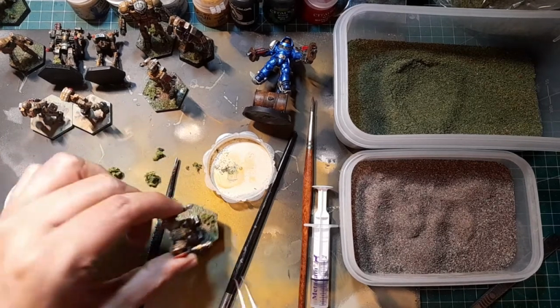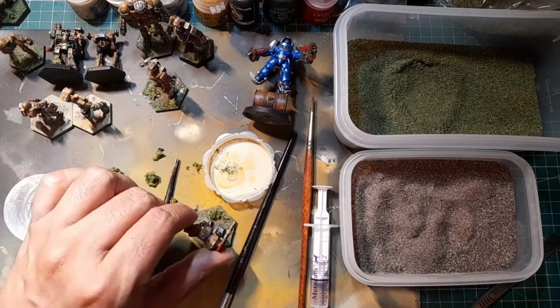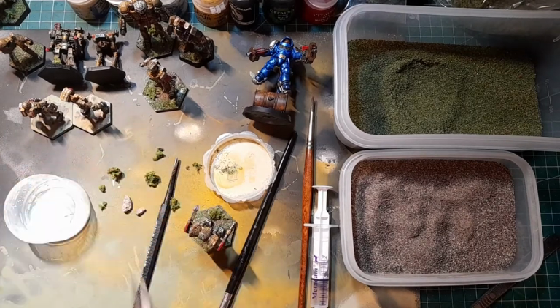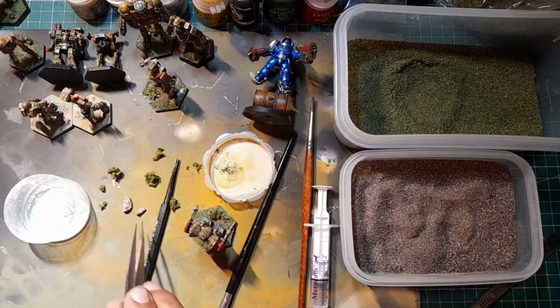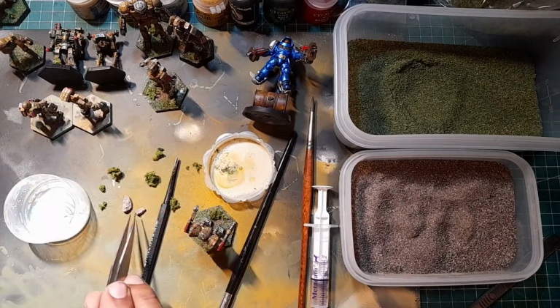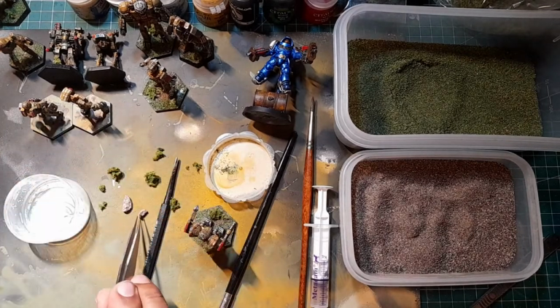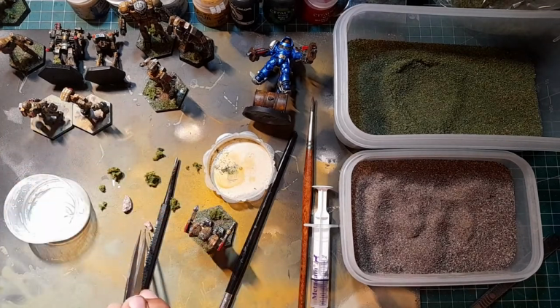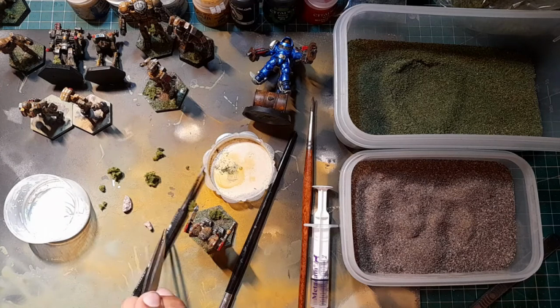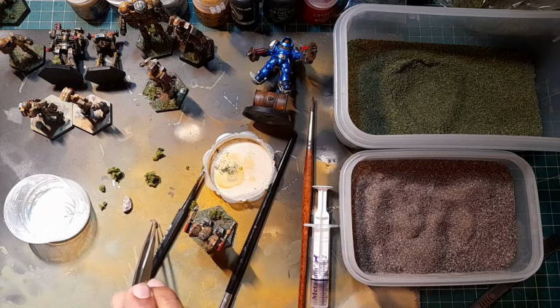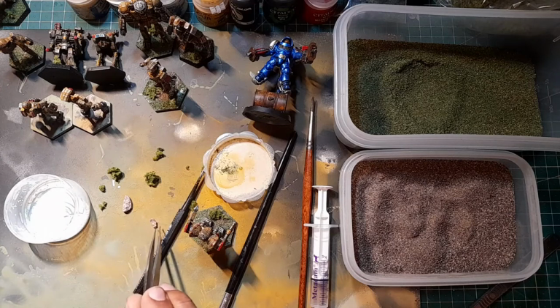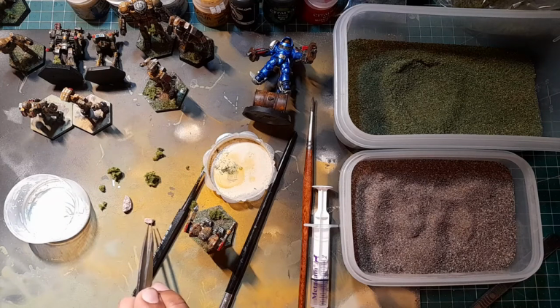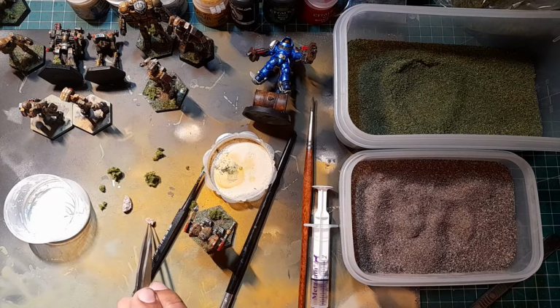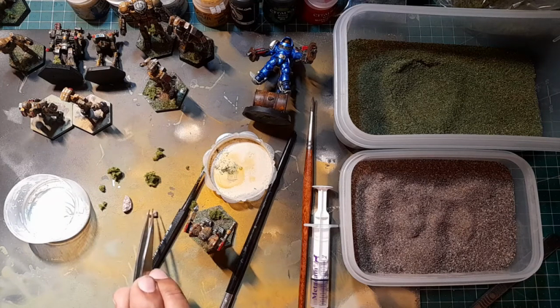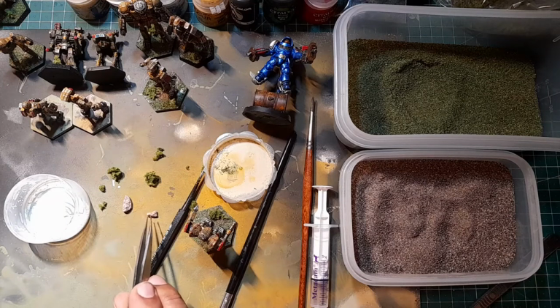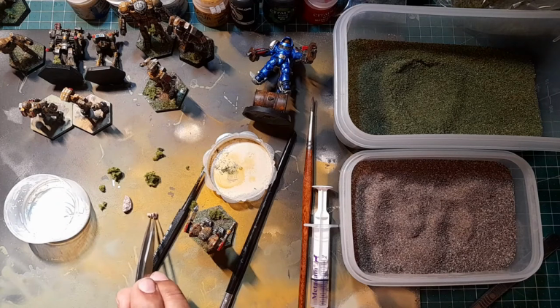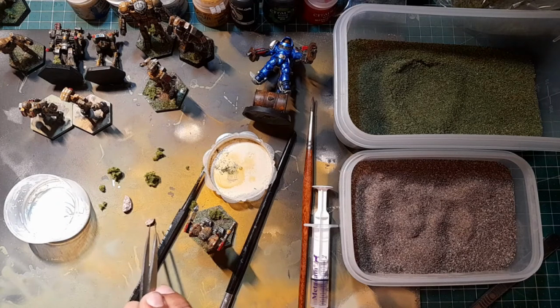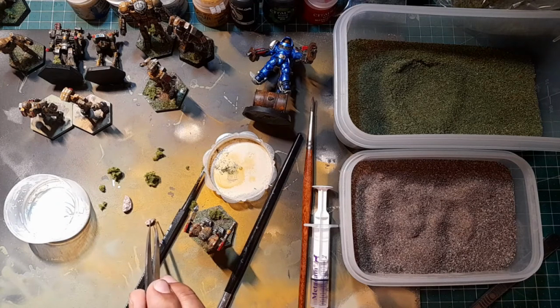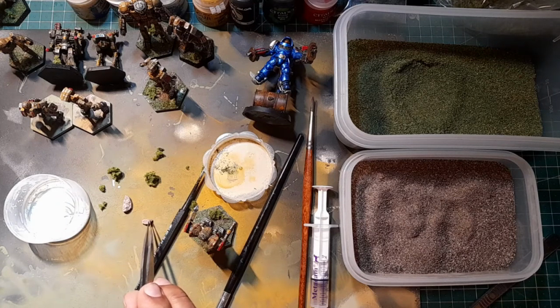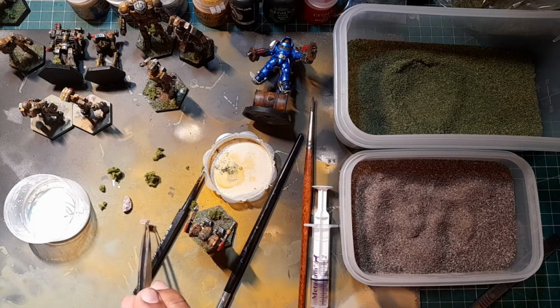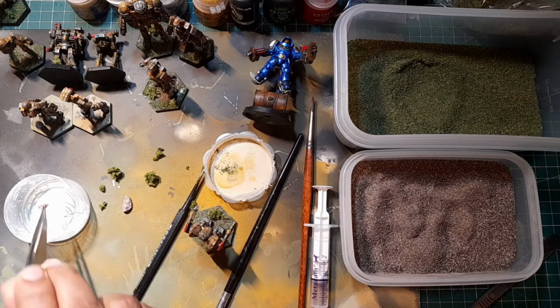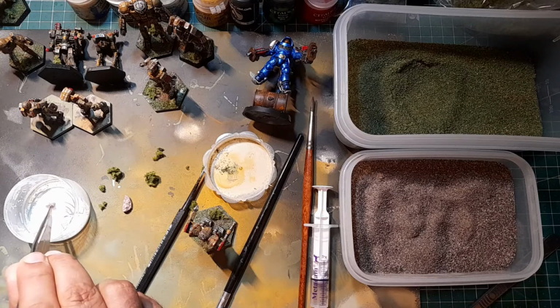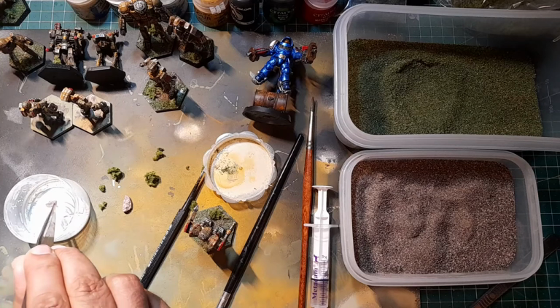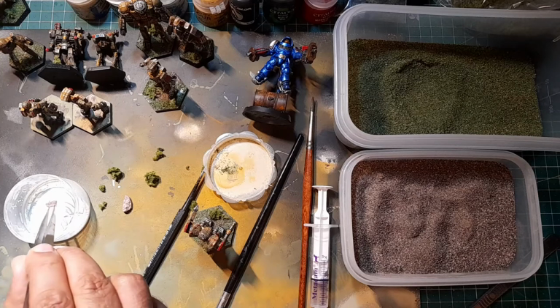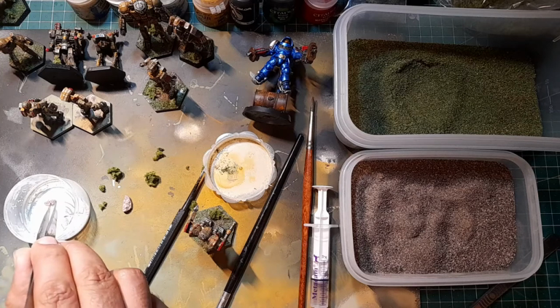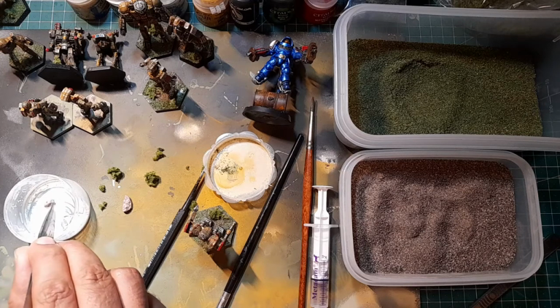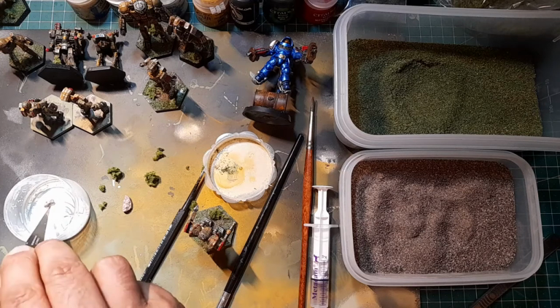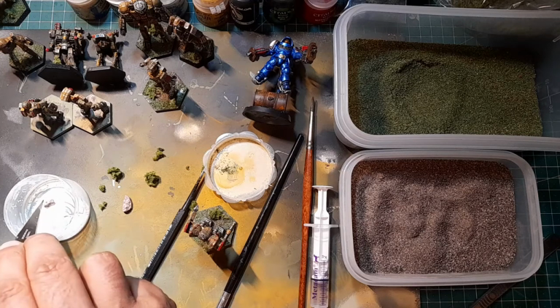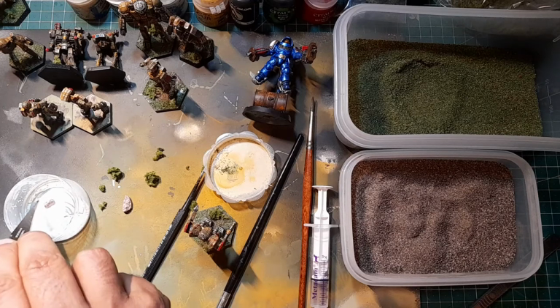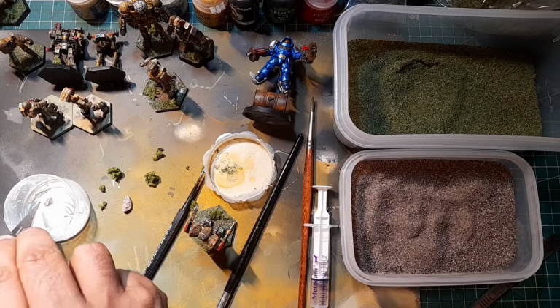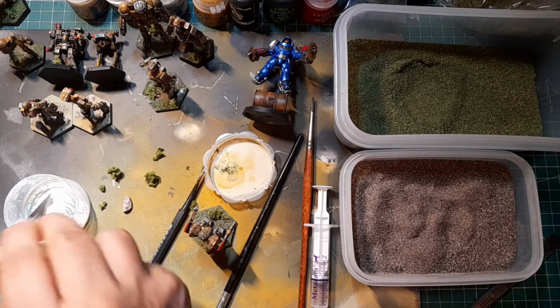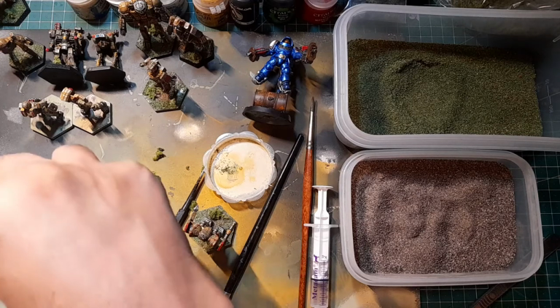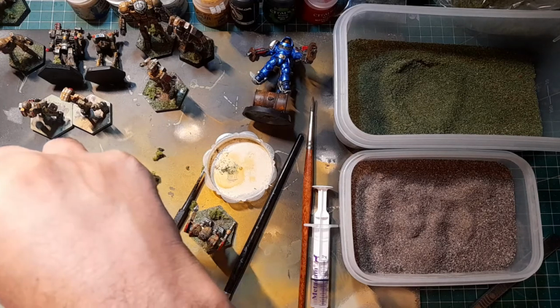I'll take one of the rocks - I'm going to use this one here. Make sure you decide which way you want it sat. I think I want it that way.